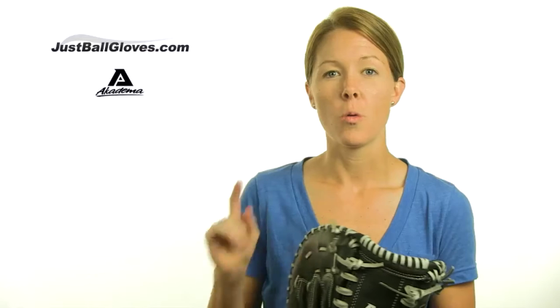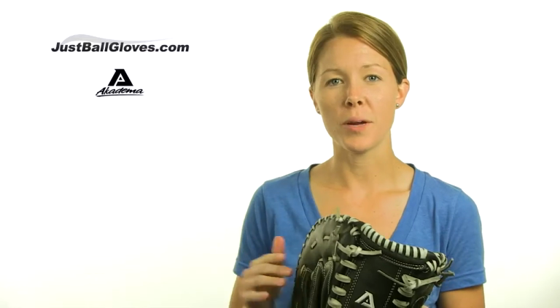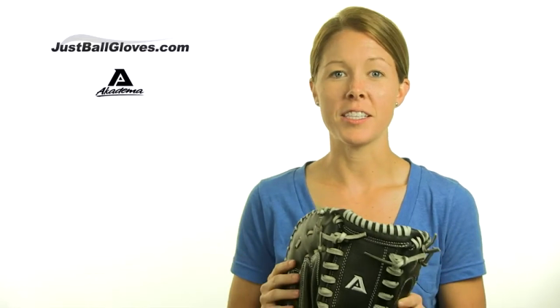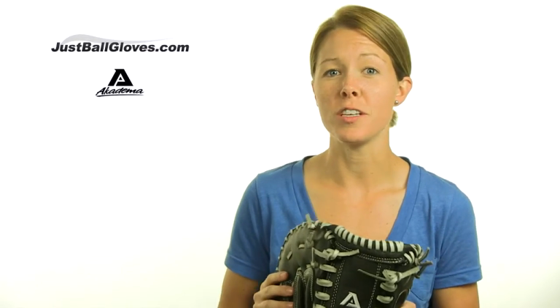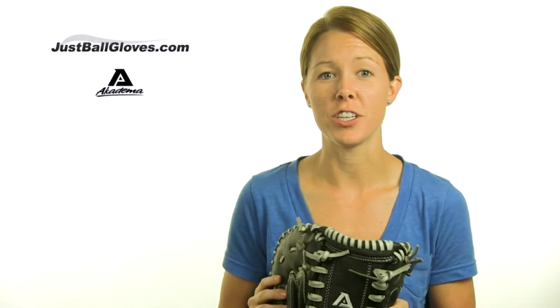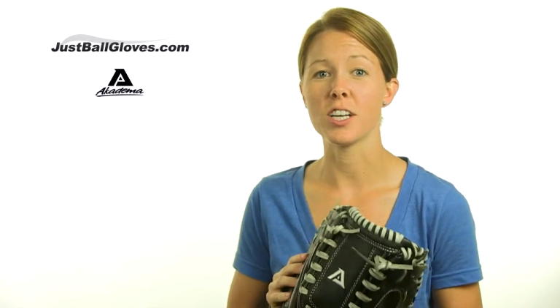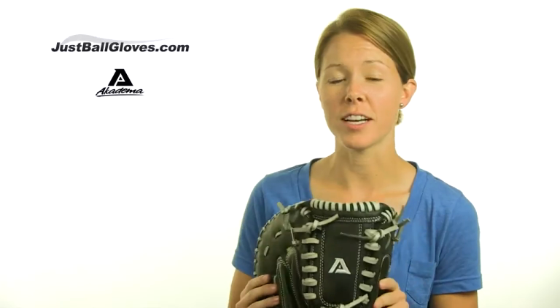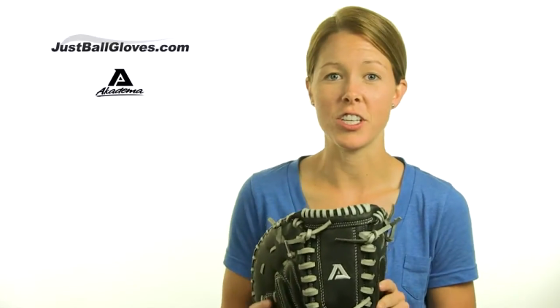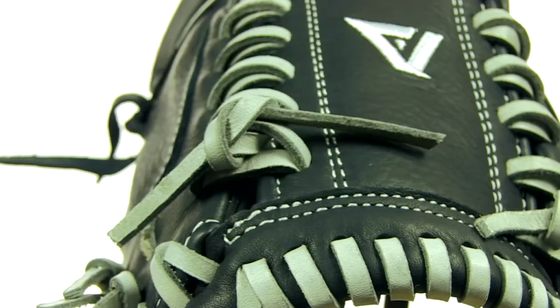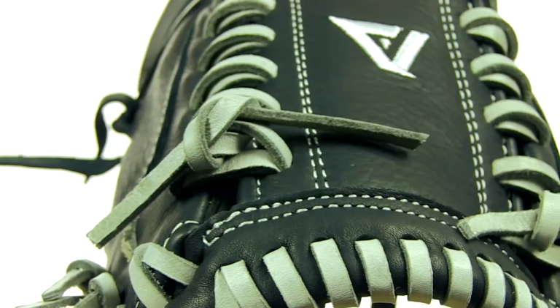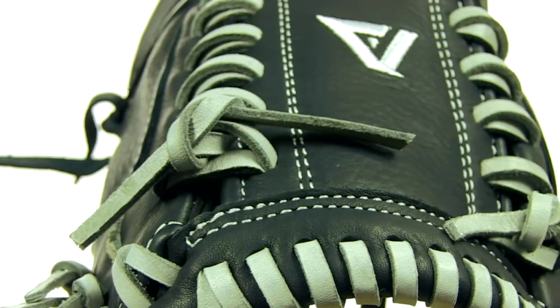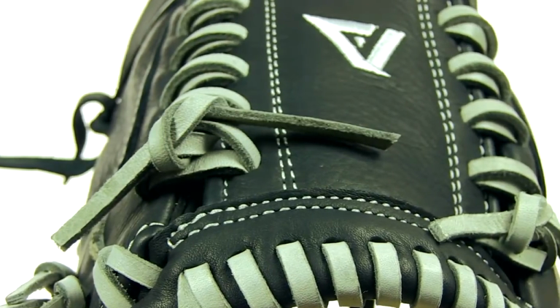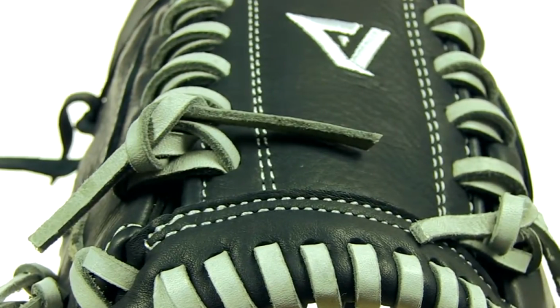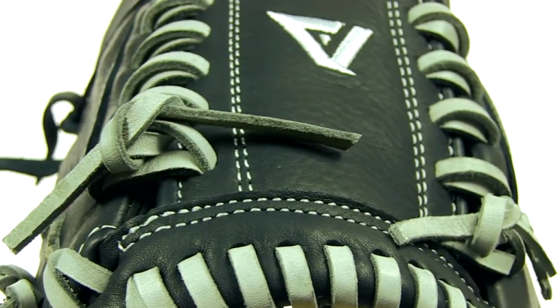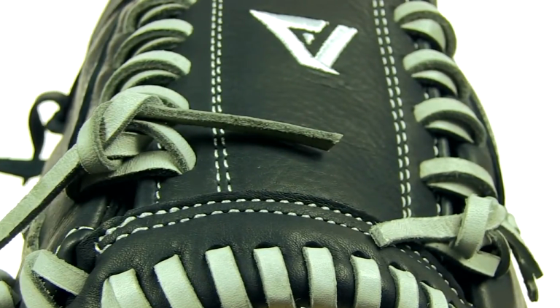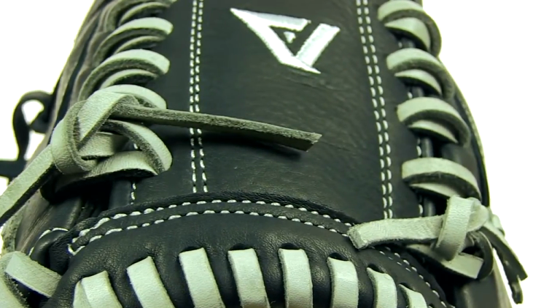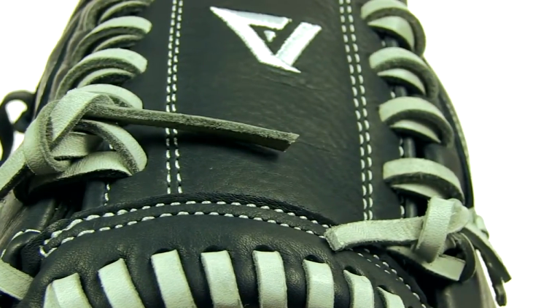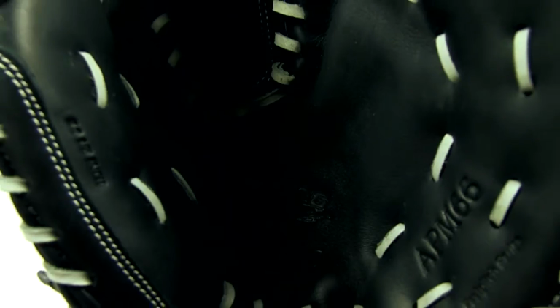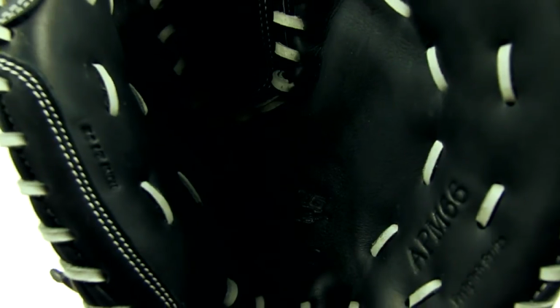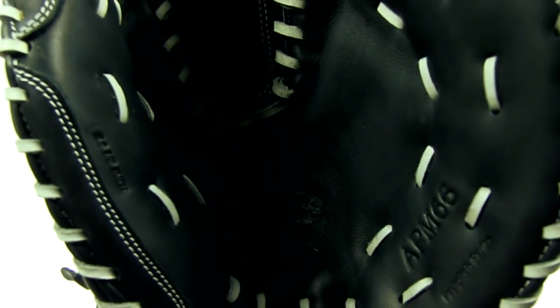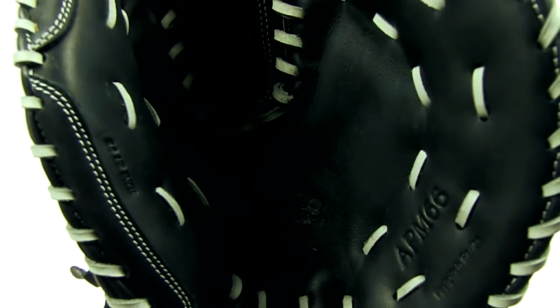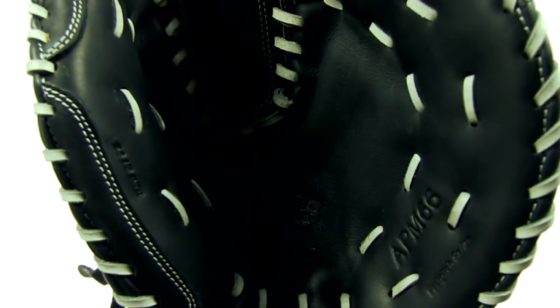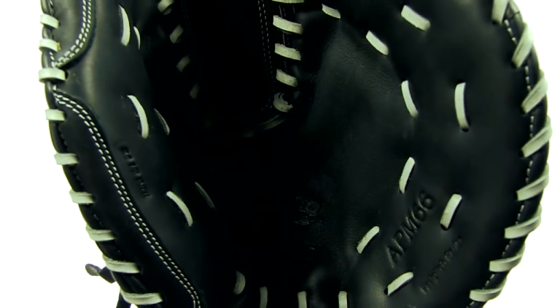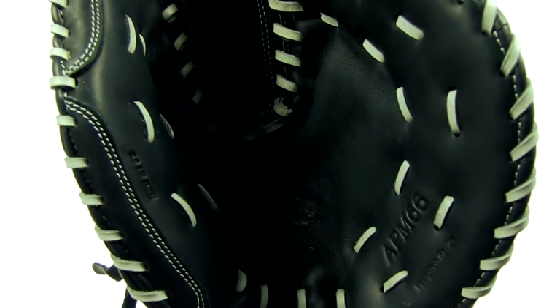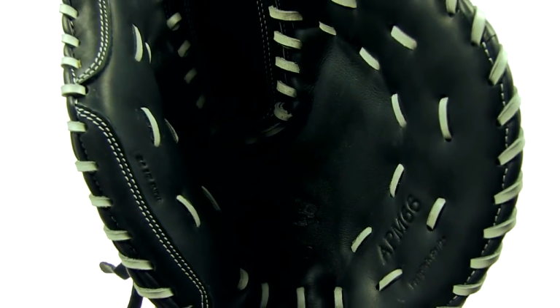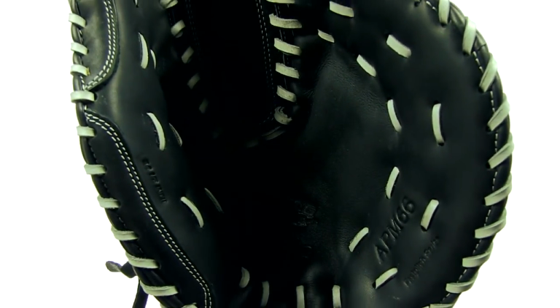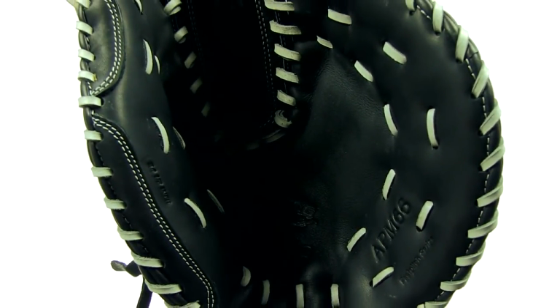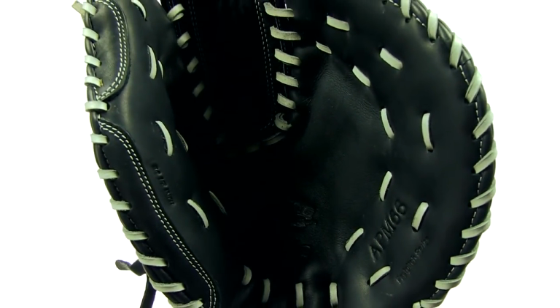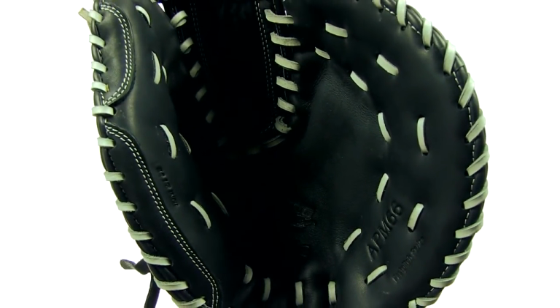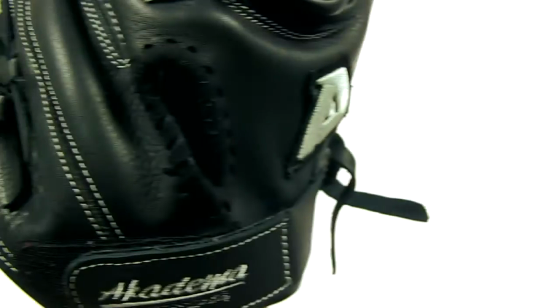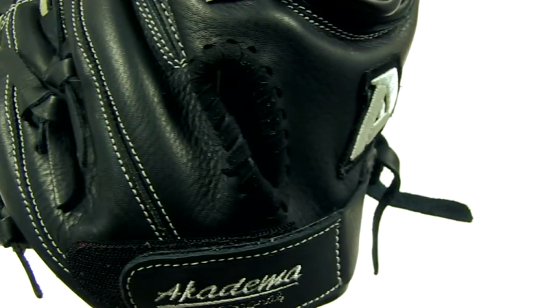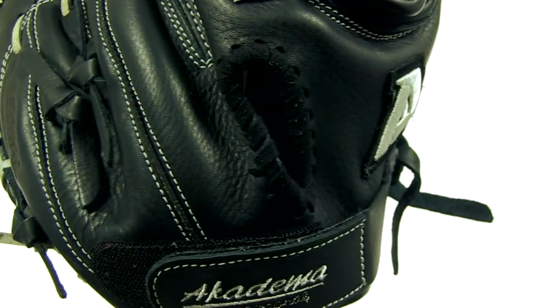One of the Praying Mantis' unique features is a double flex hinge, and it makes the glove snap closed when you catch the ball. Pretty cool, right? And the new patented stress wedge technology, located between the index finger and the thumb, absorbs the shock of each catch, protecting your hand against injury.